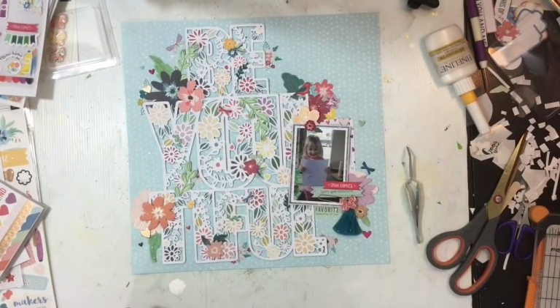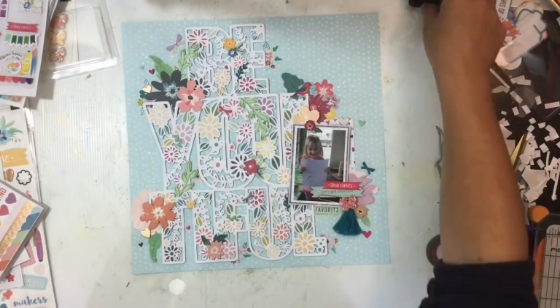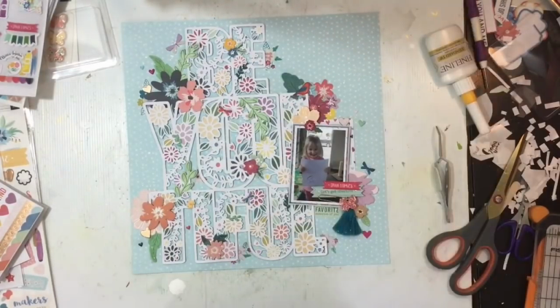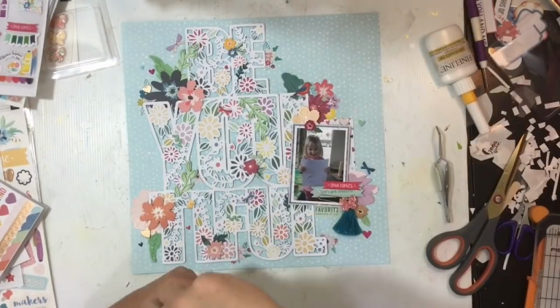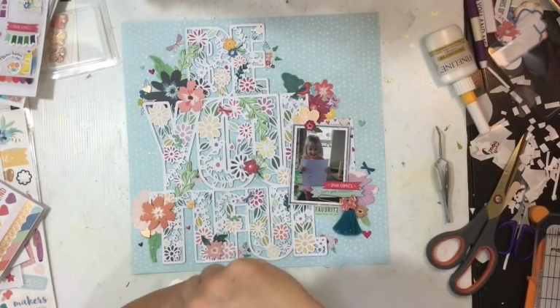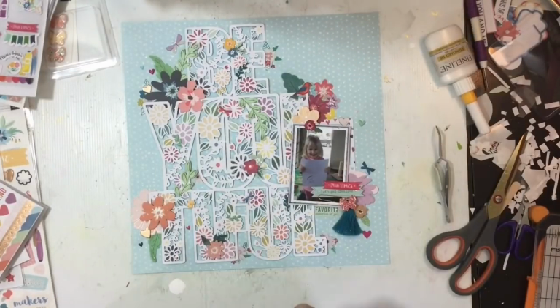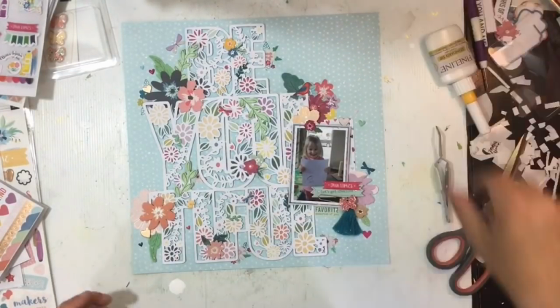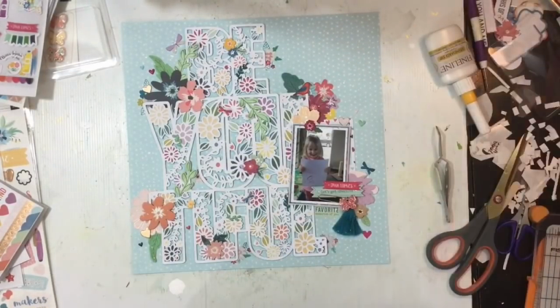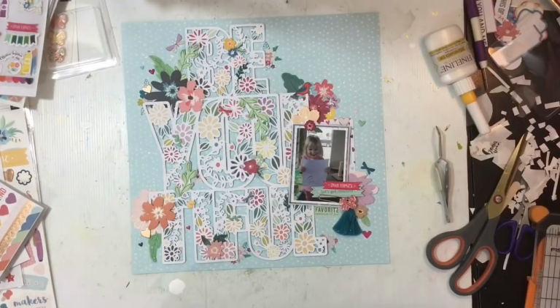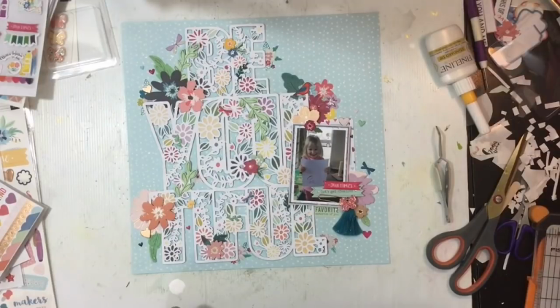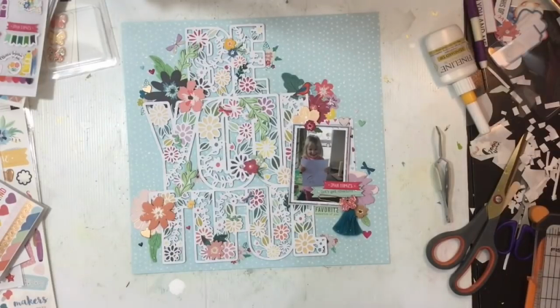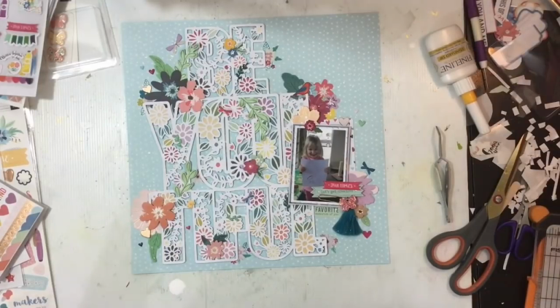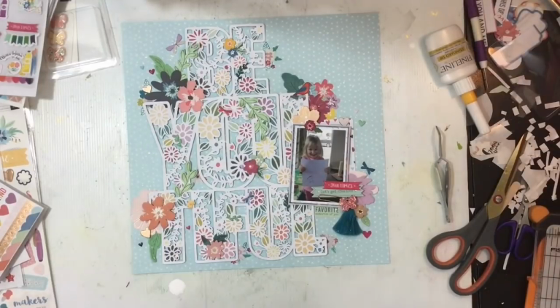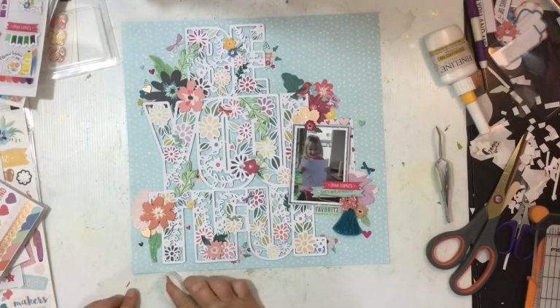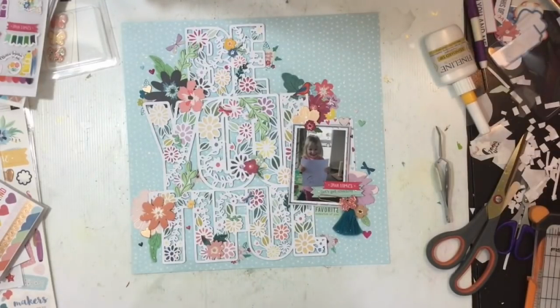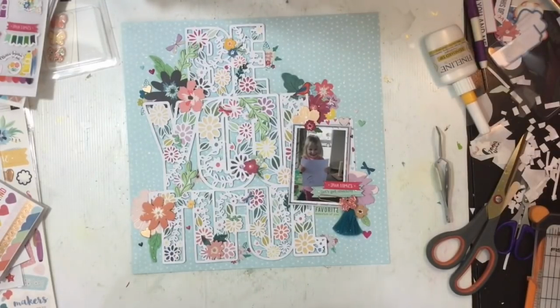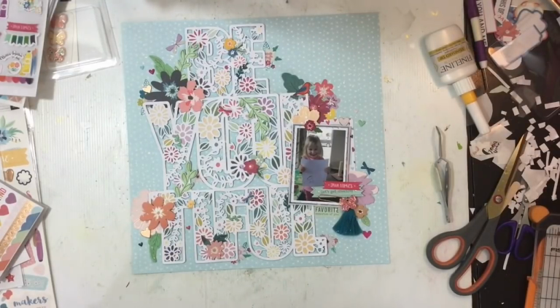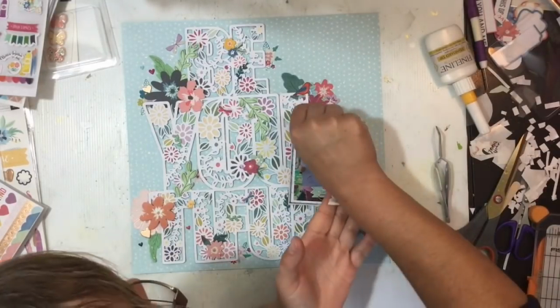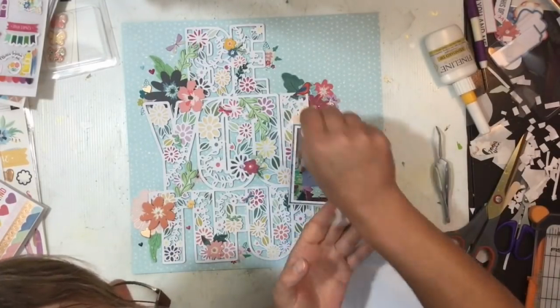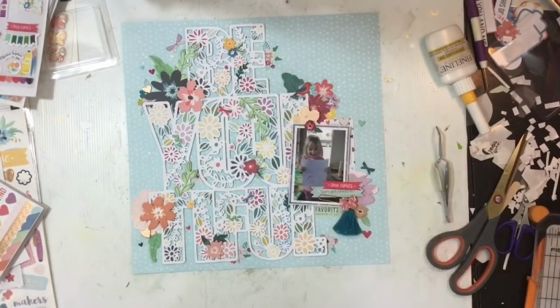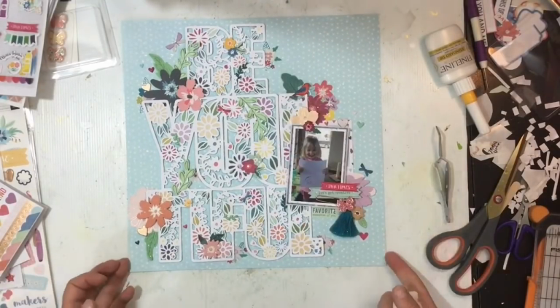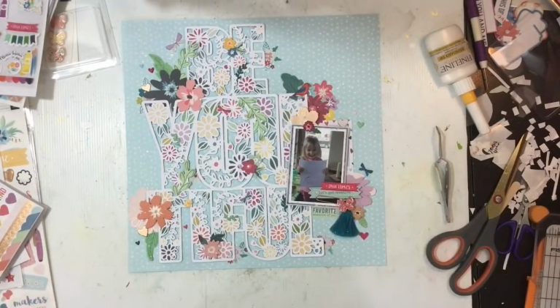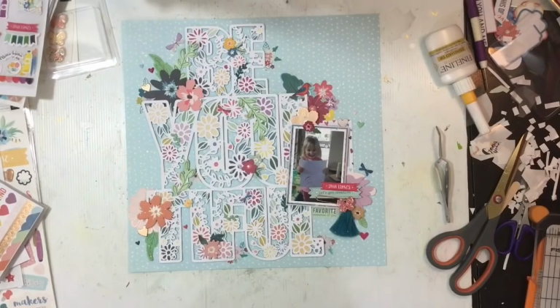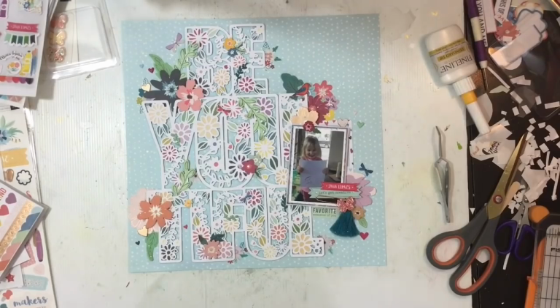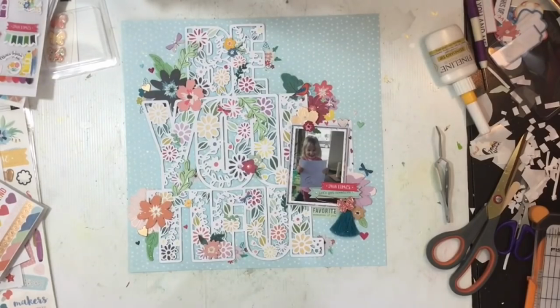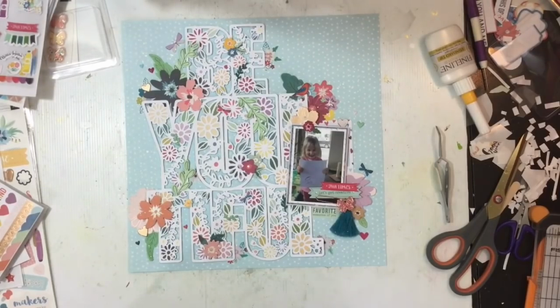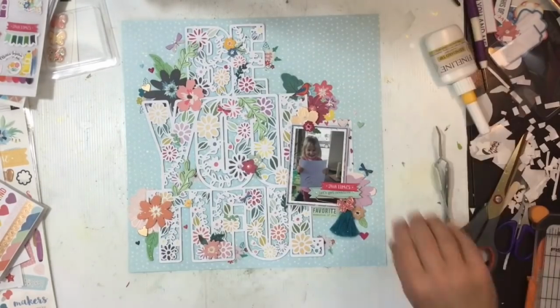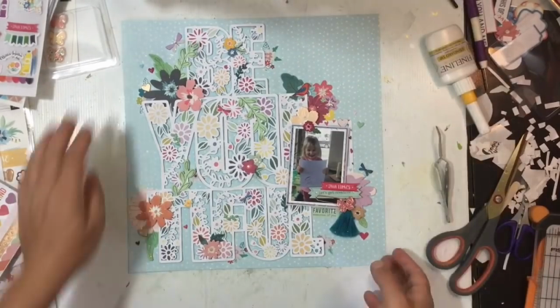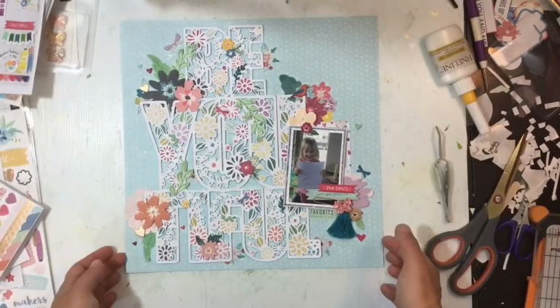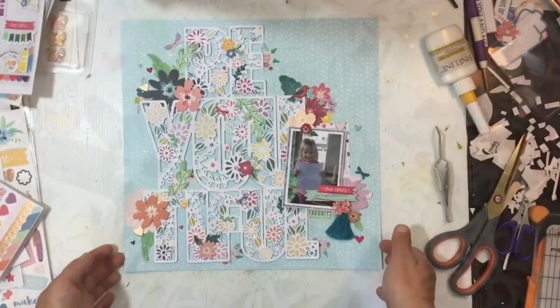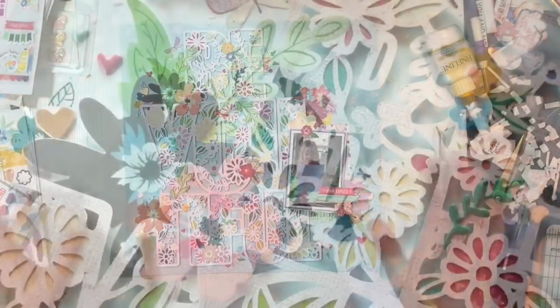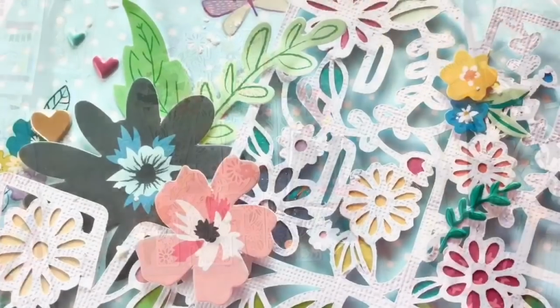I hope you enjoy the process. If you want to get your hands on this beautiful cut file, make sure you head on over to my Facebook group because it's only there for a week and then it's gone. Until next time, bye guys!